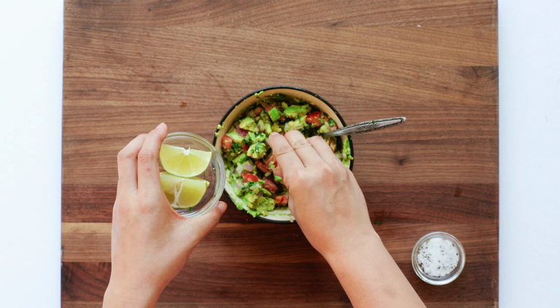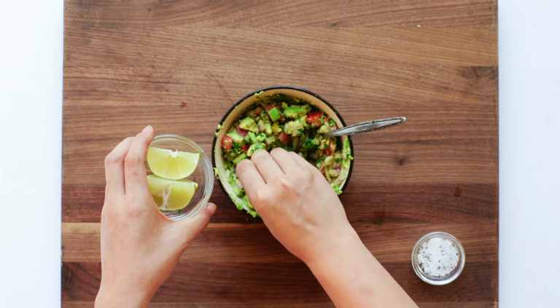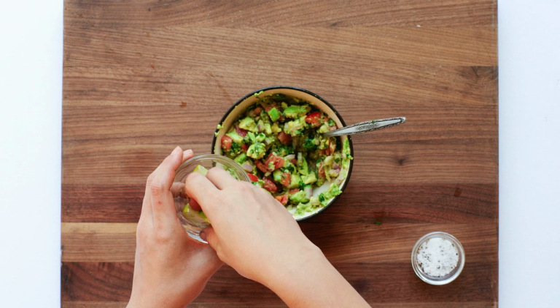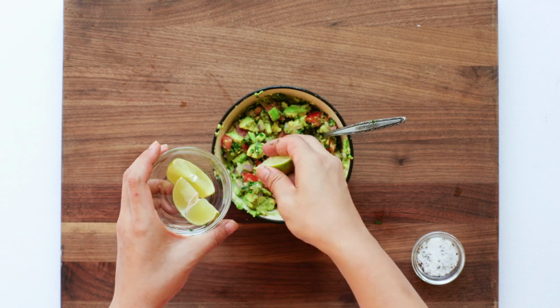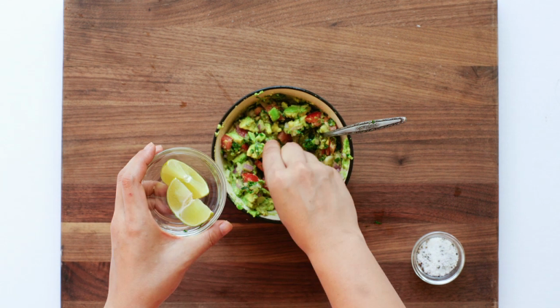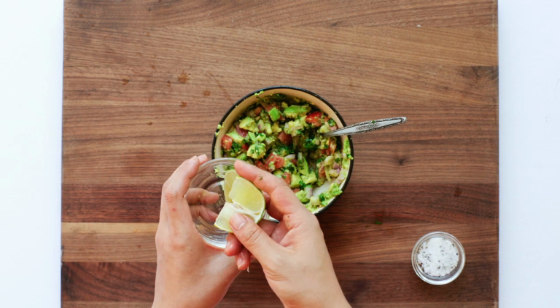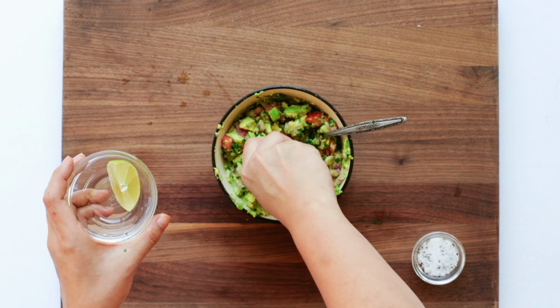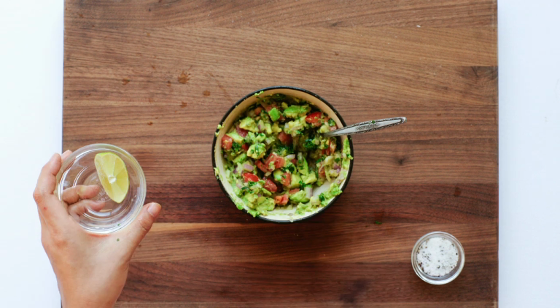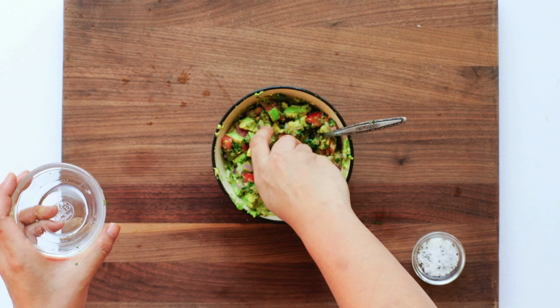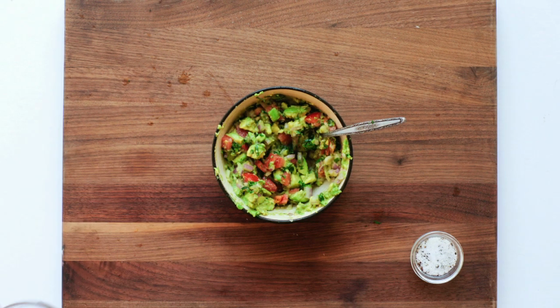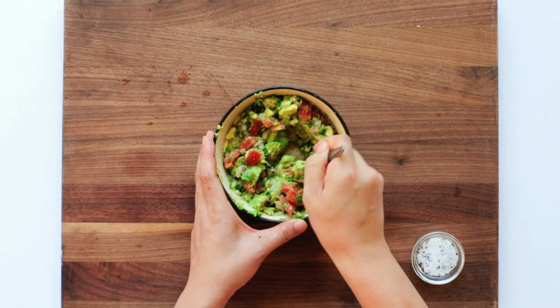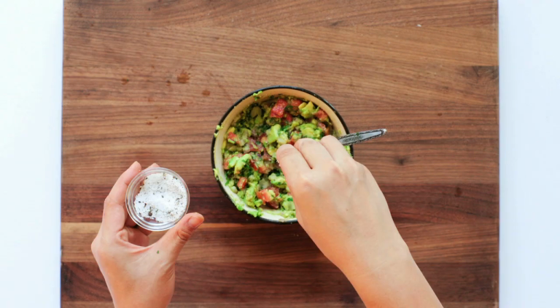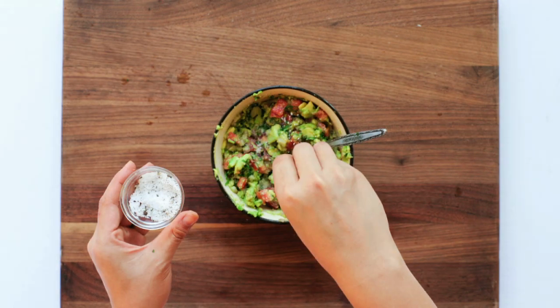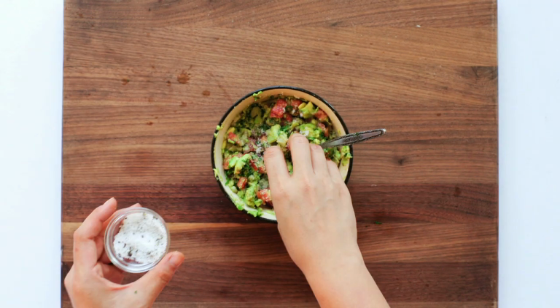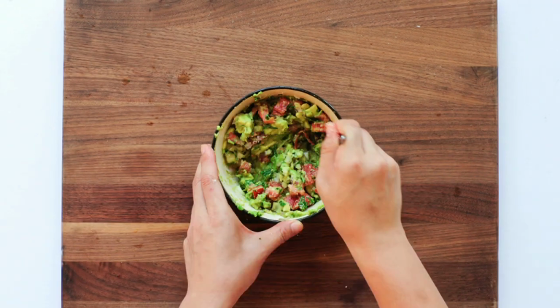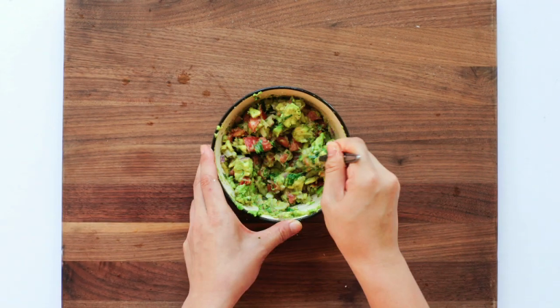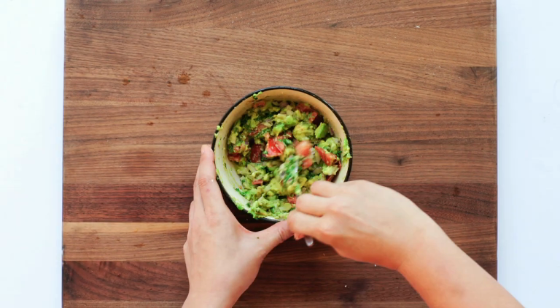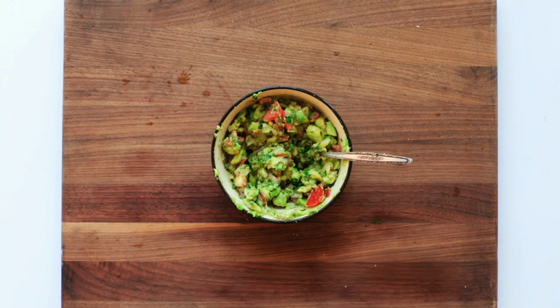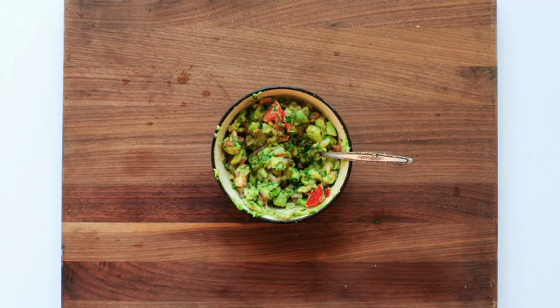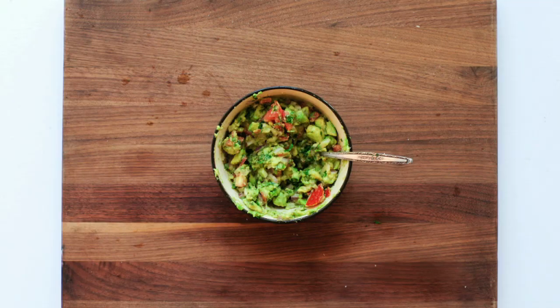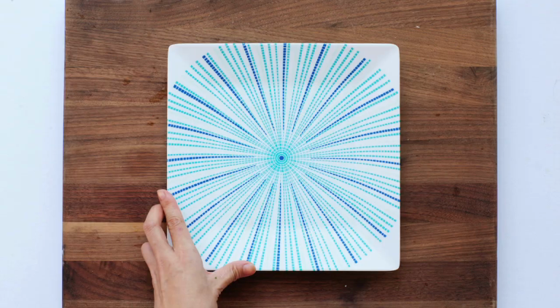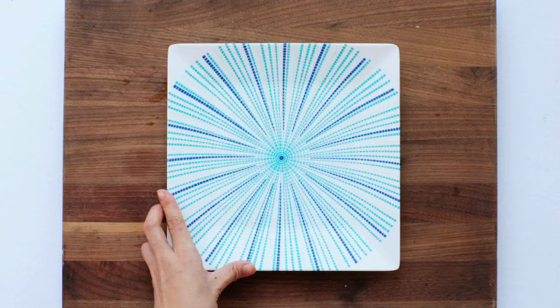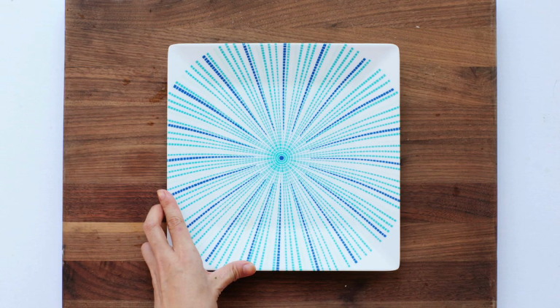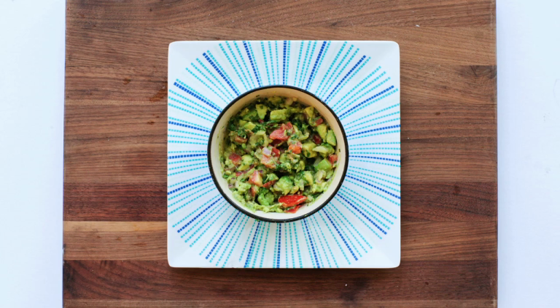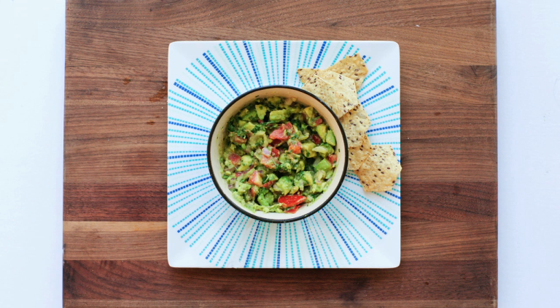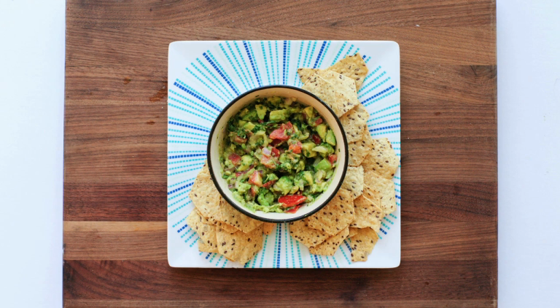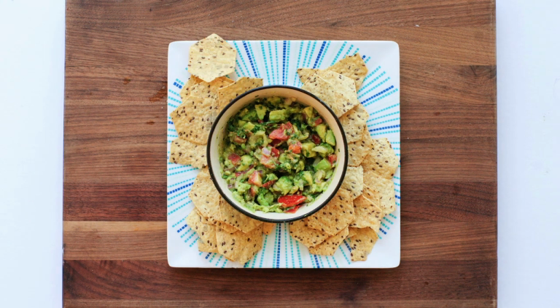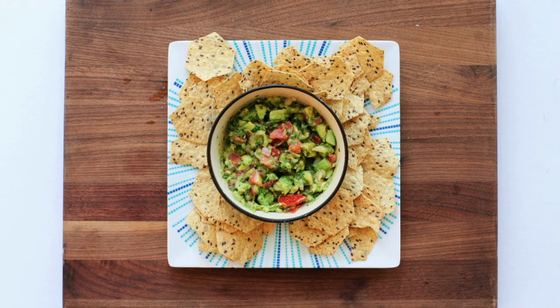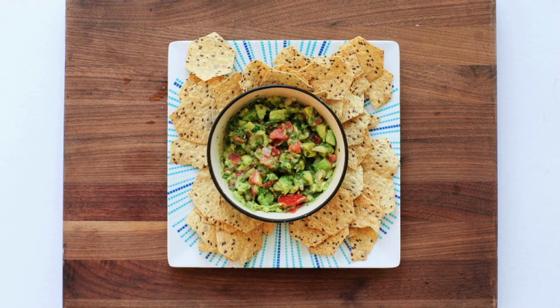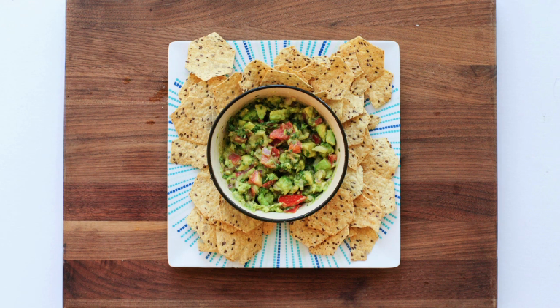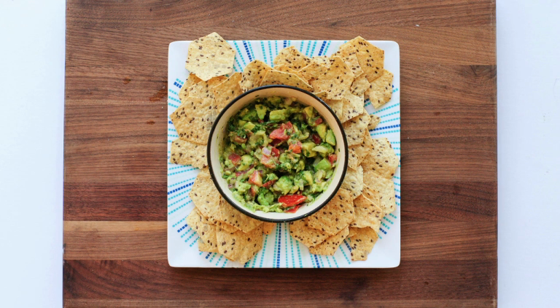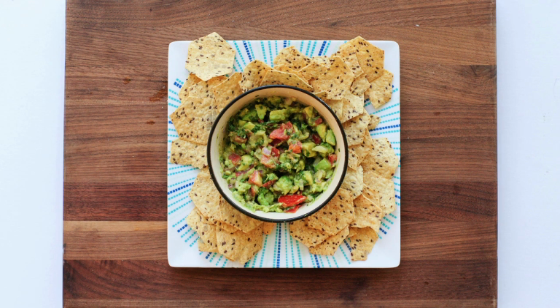You can adjust the acidity and saltiness to your liking. Just remember, add in a little at a time to avoid over seasoning. Serve with chips, vegetables, or breads for a deliciously healthy snack.